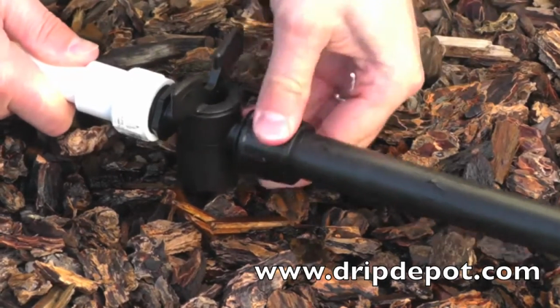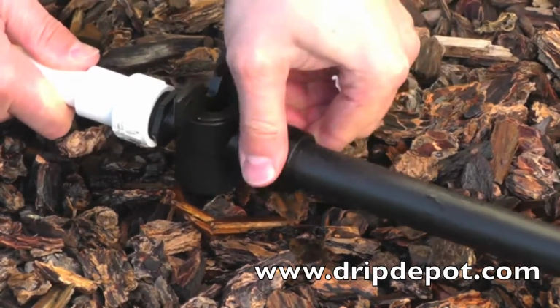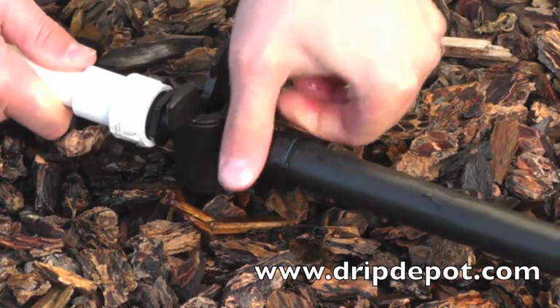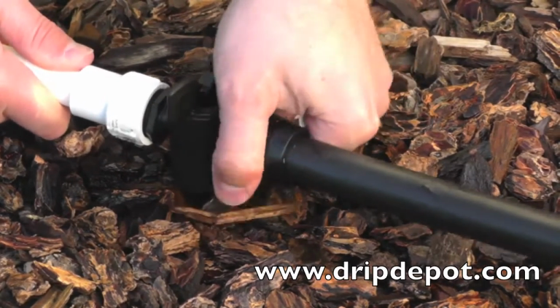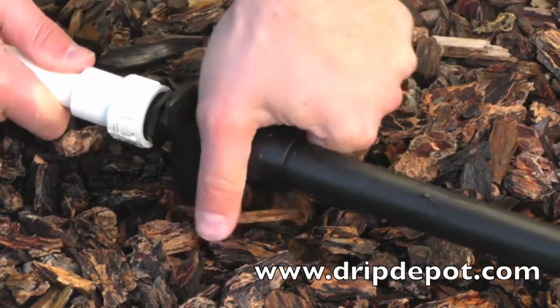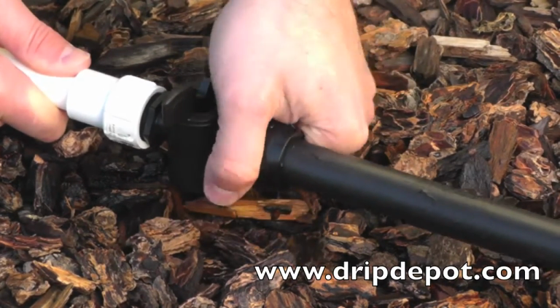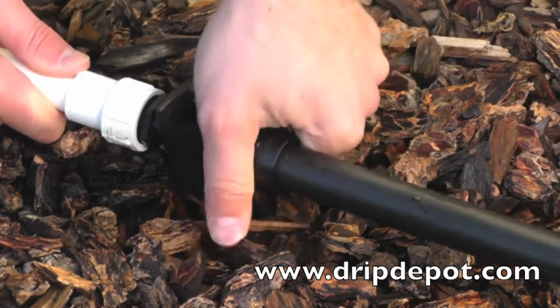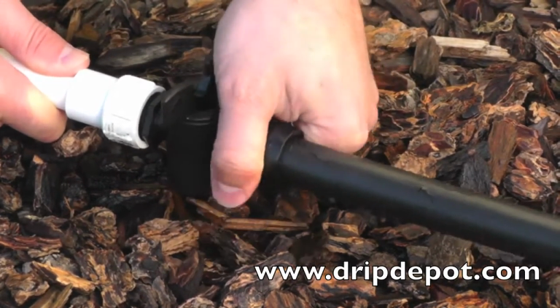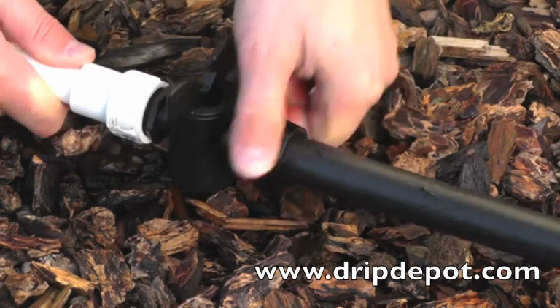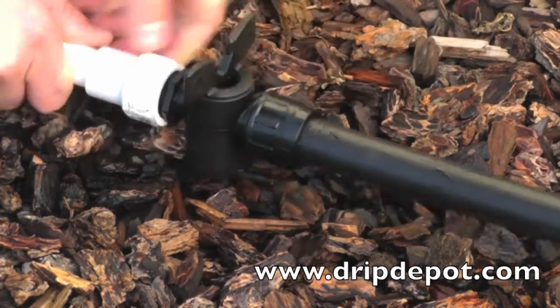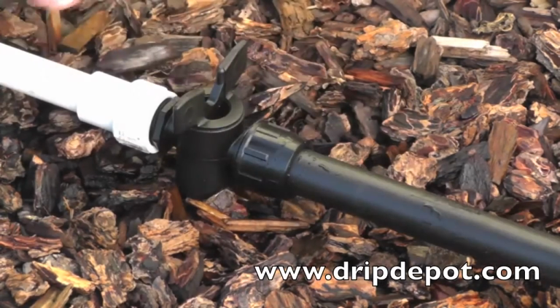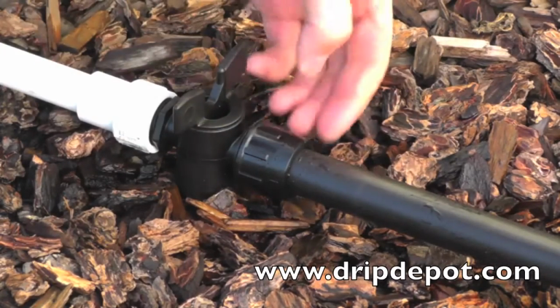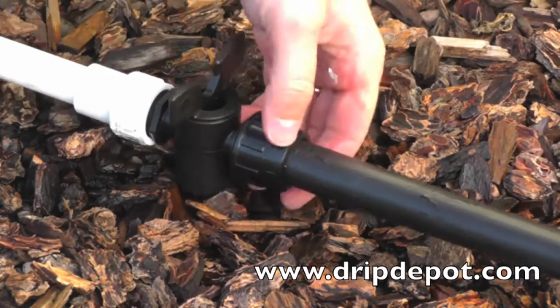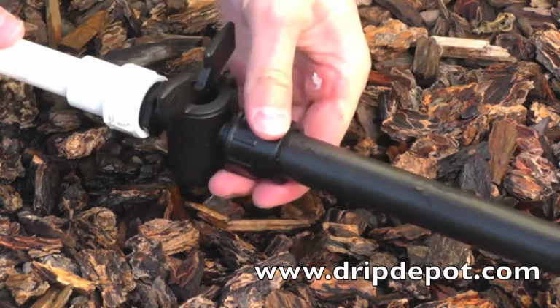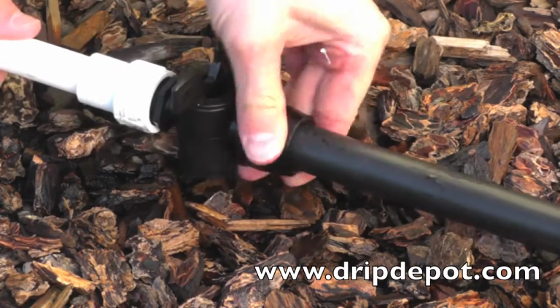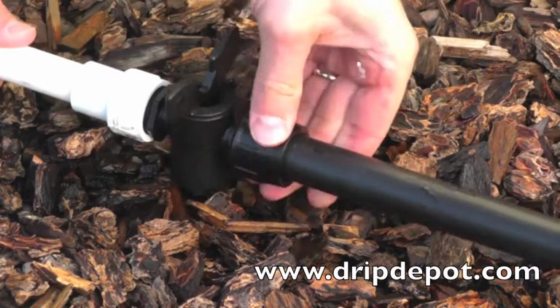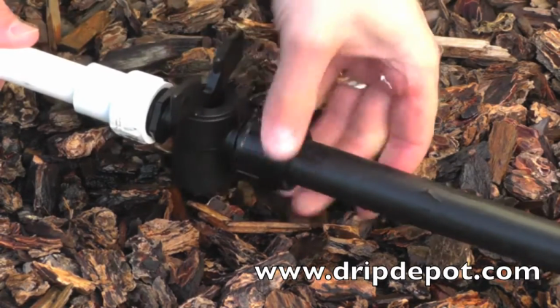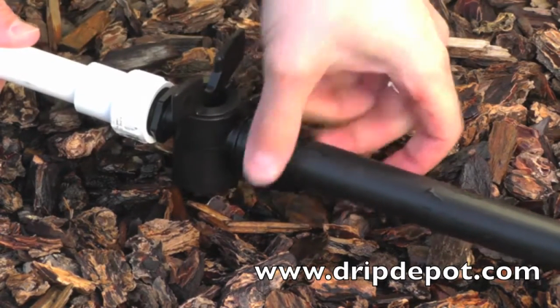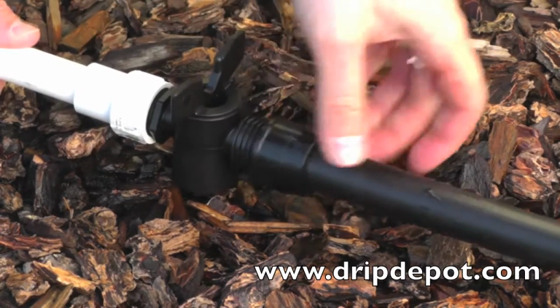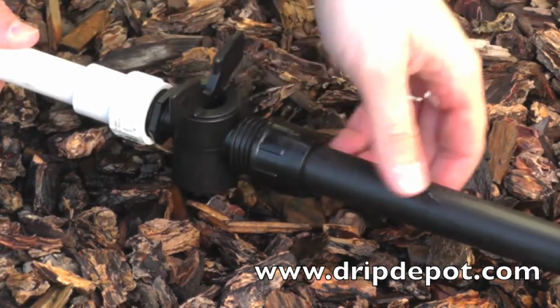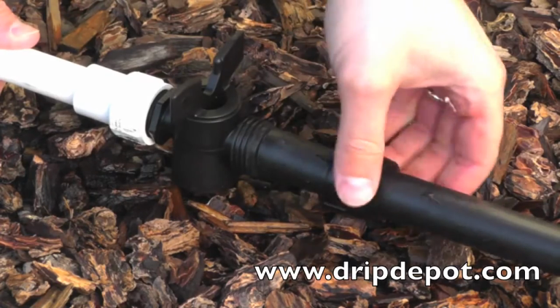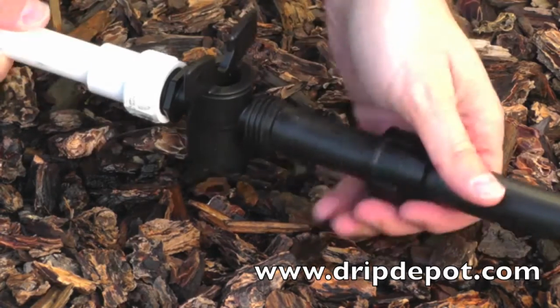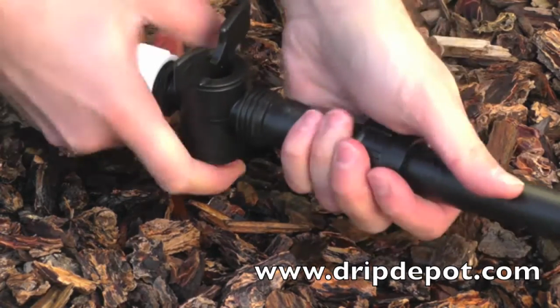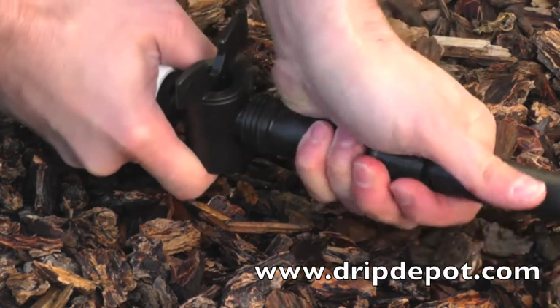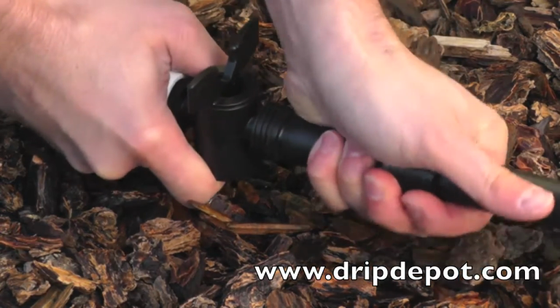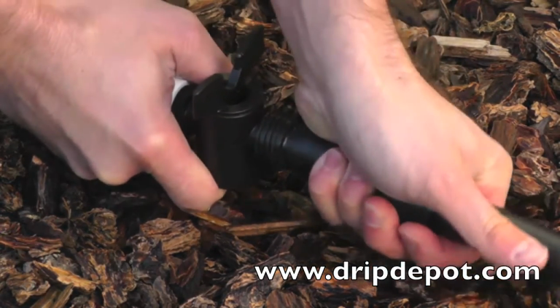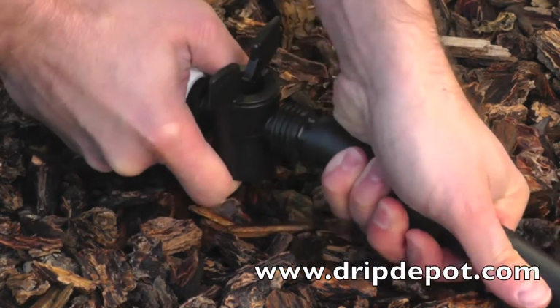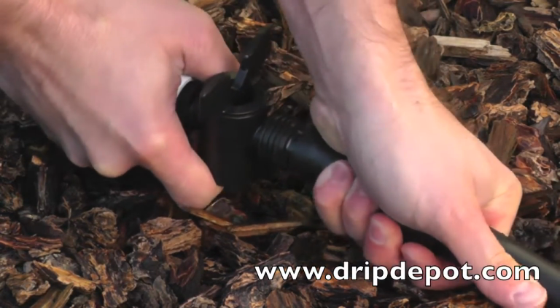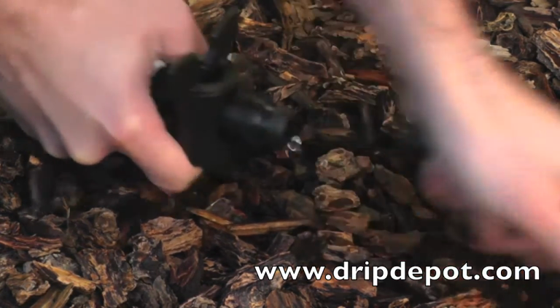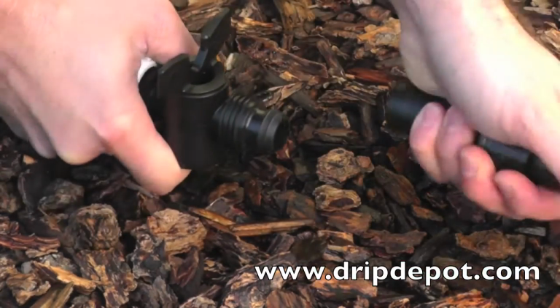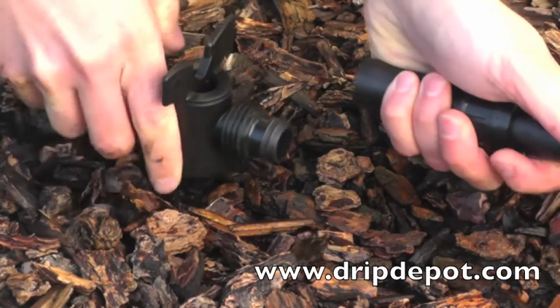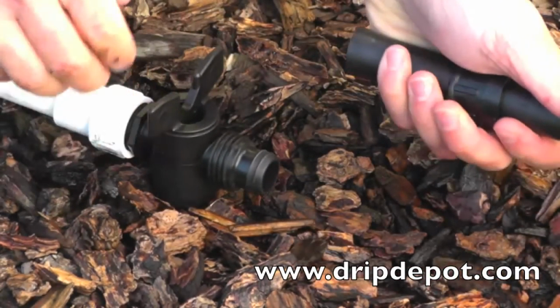Like all Permalock fittings, this item can be reused. To reuse, unscrew the nut and slide it back over the tubing. Pull the tubing off the barb of the fitting. The fitting is ready to be reused.